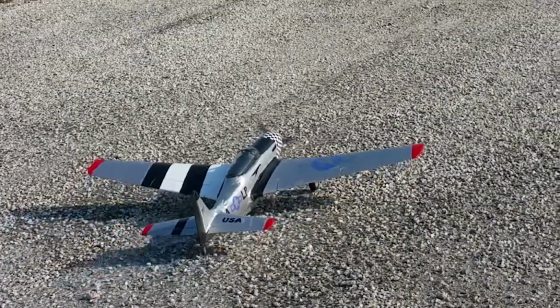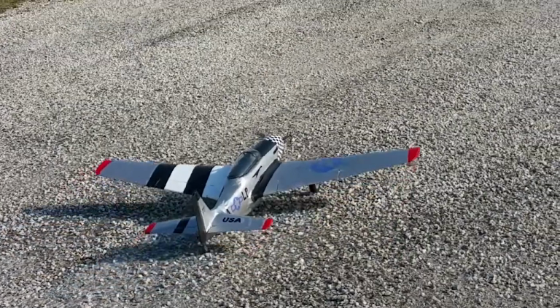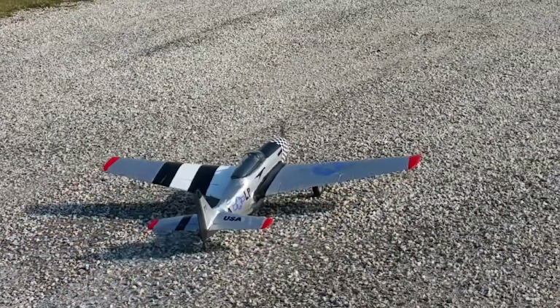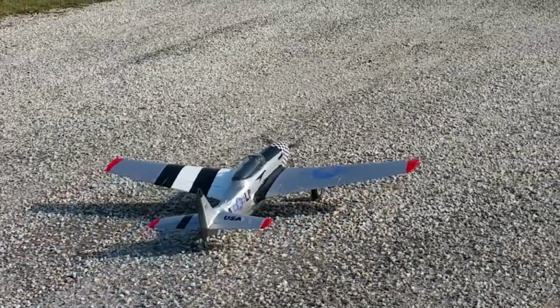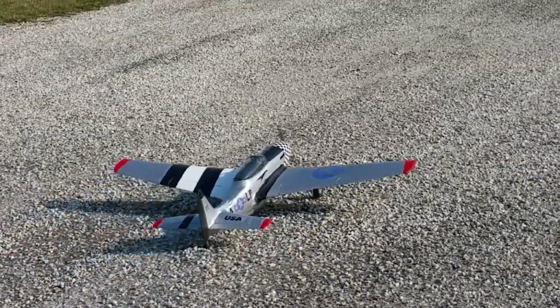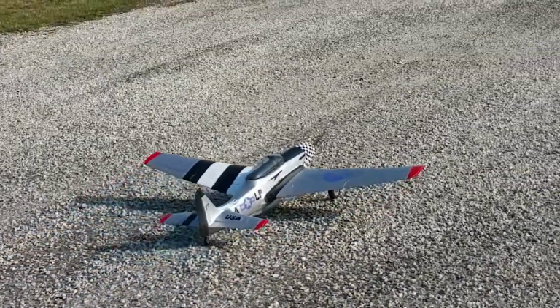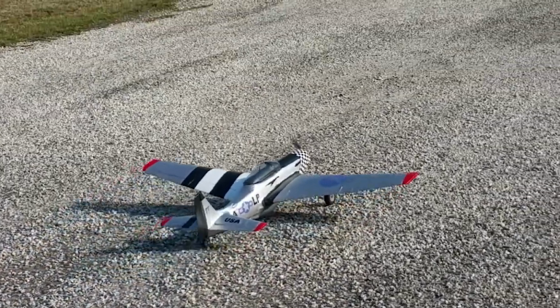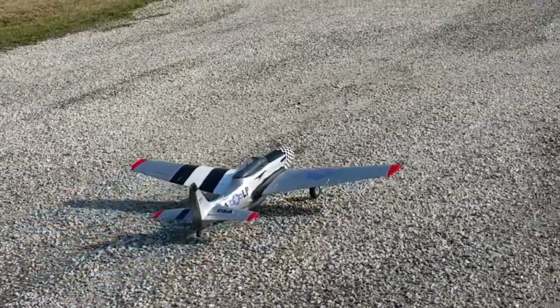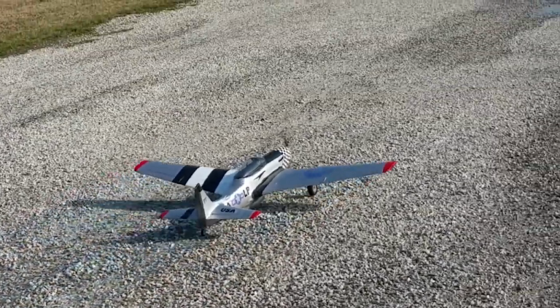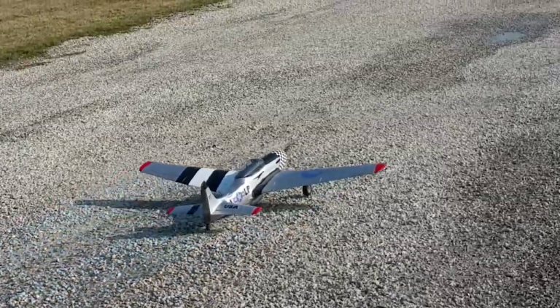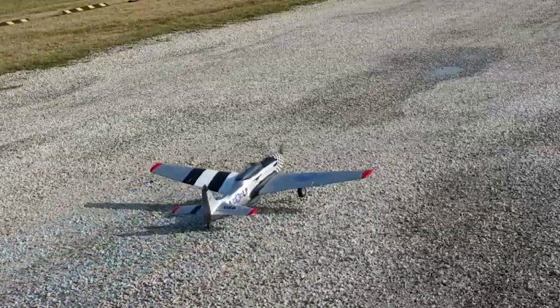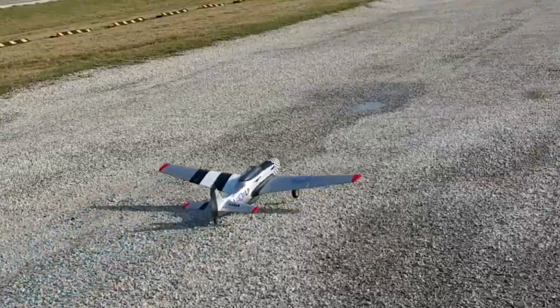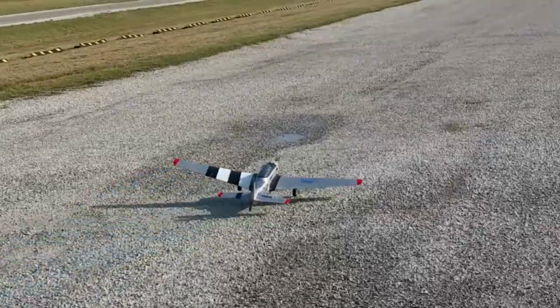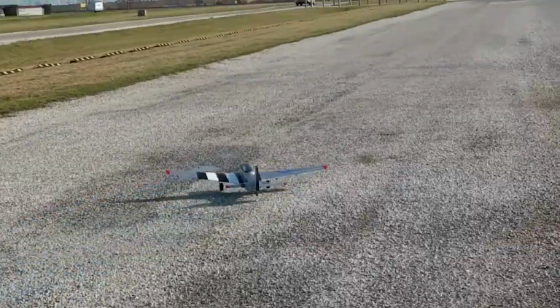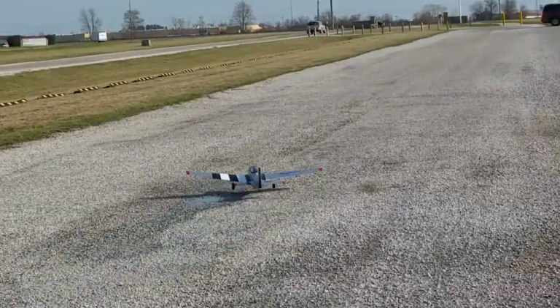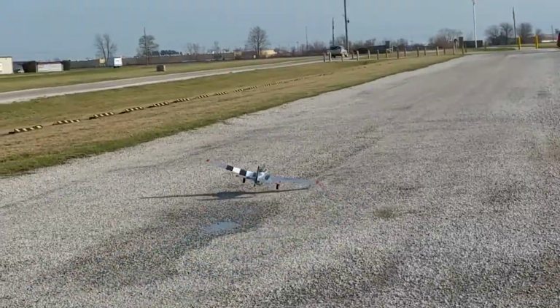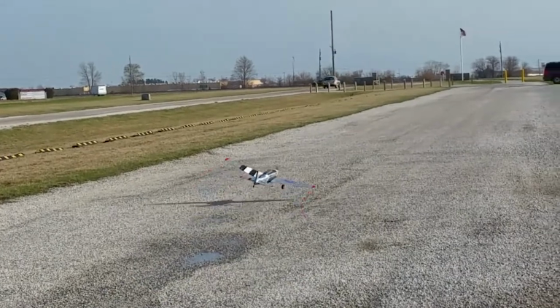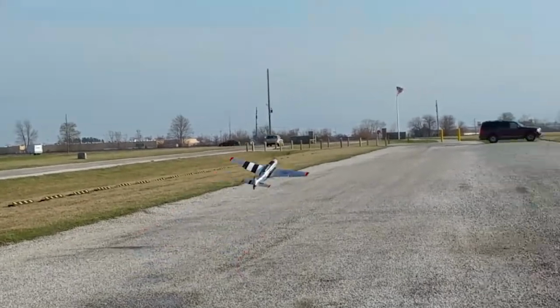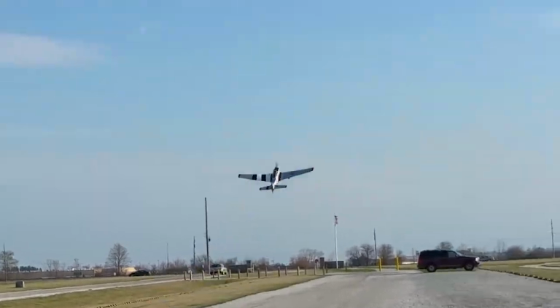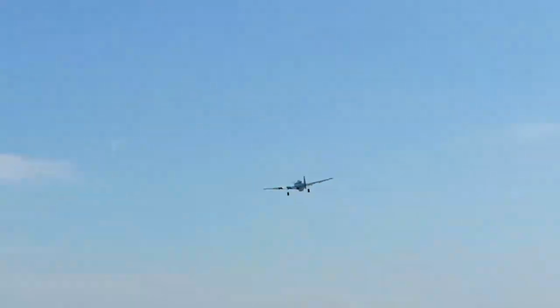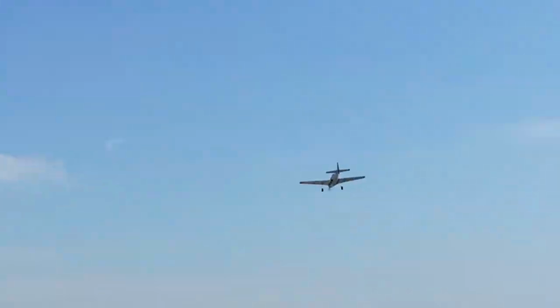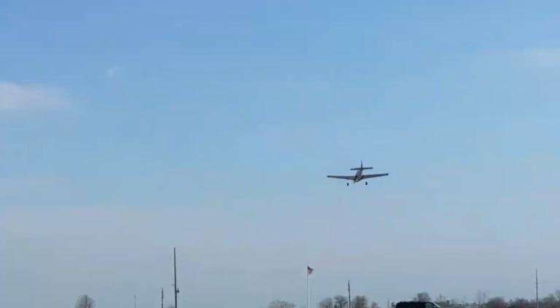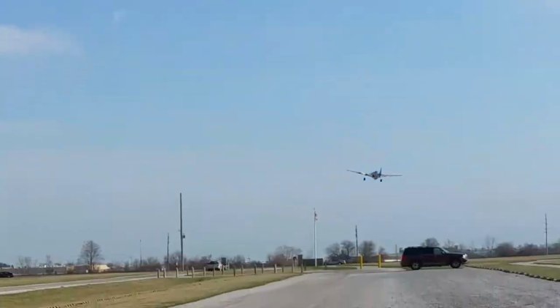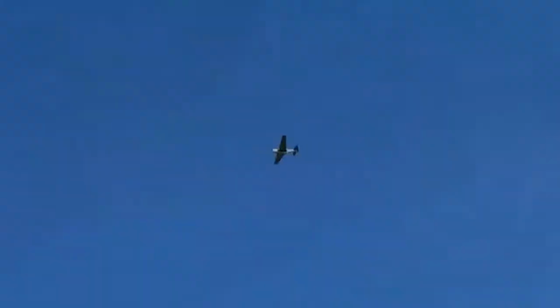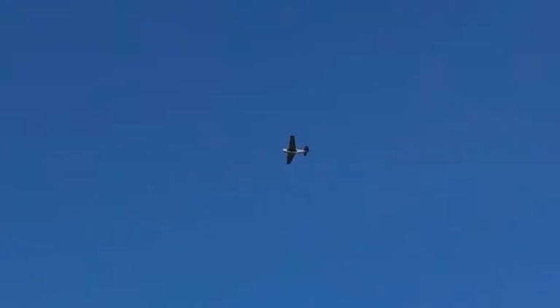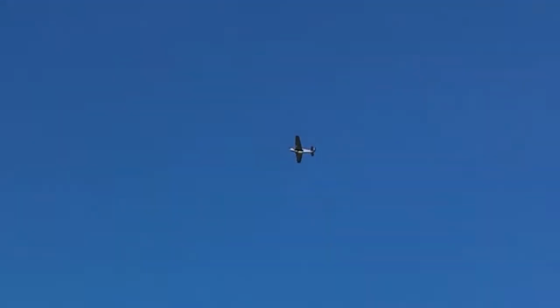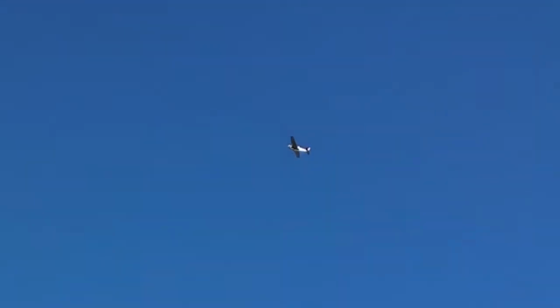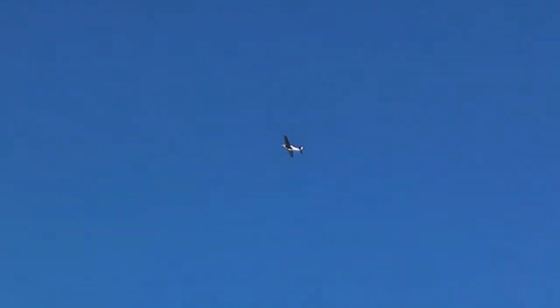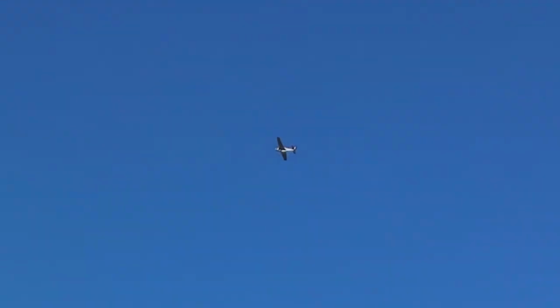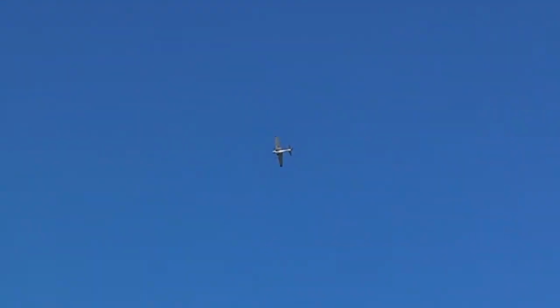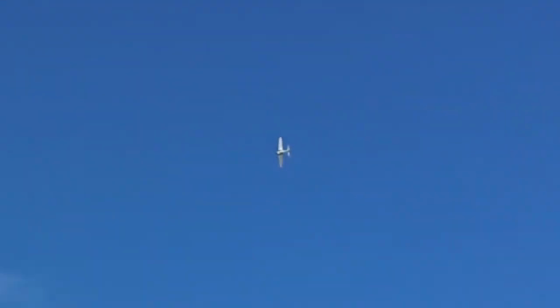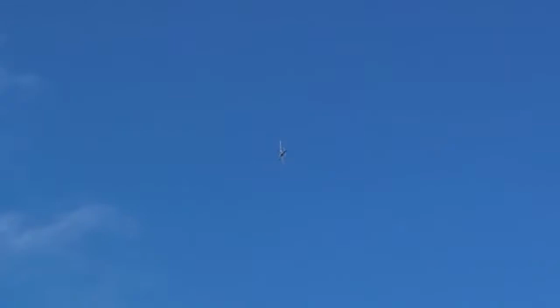I was not sure whether it would fly or not. Mervyn, another member of our flying club, offered to be the pilot for its maiden flight.